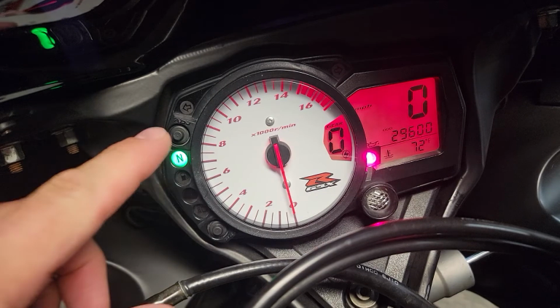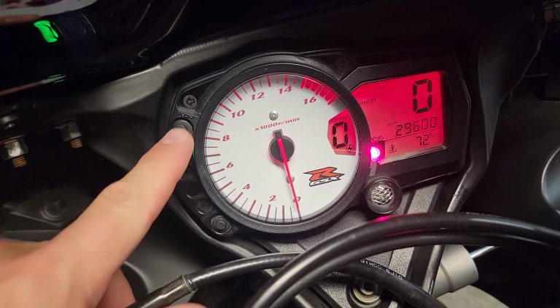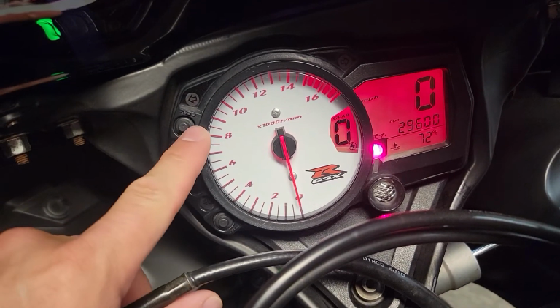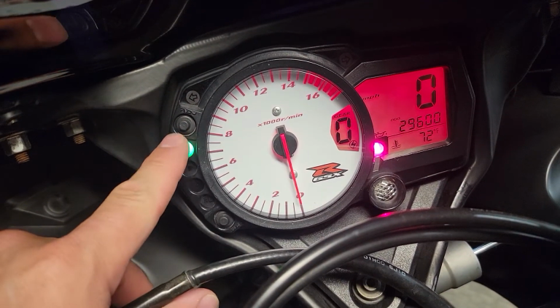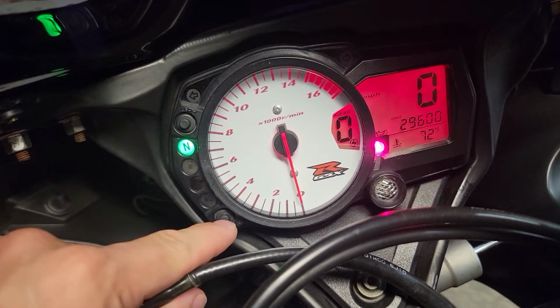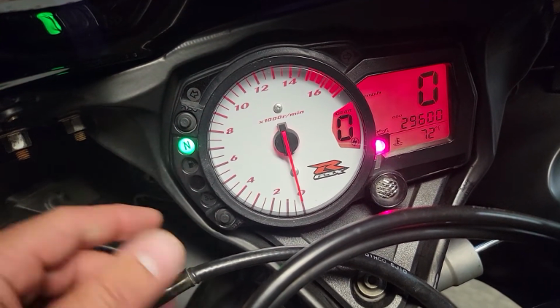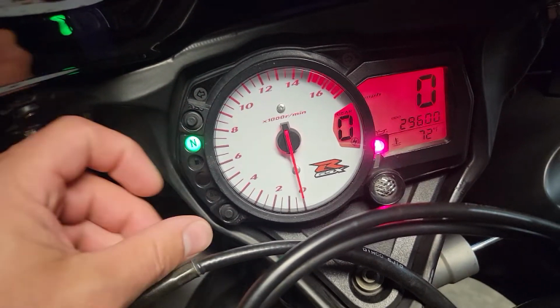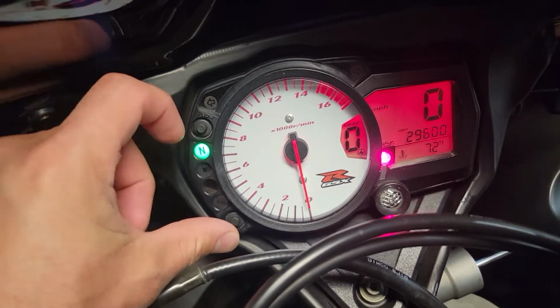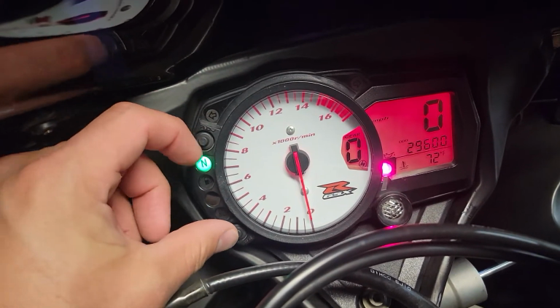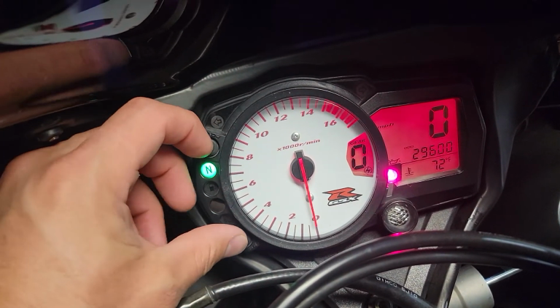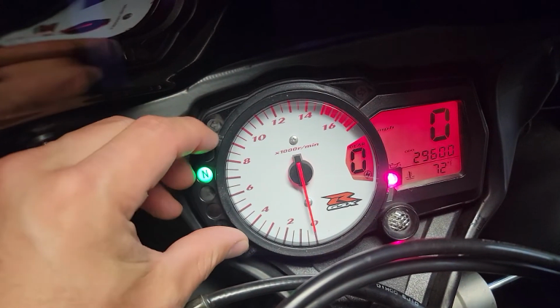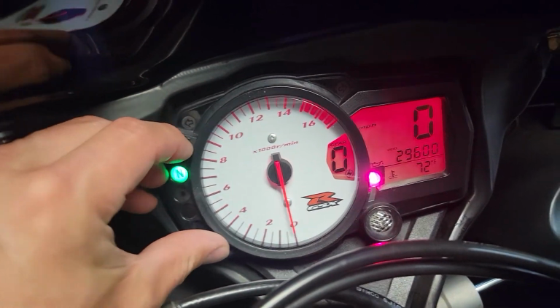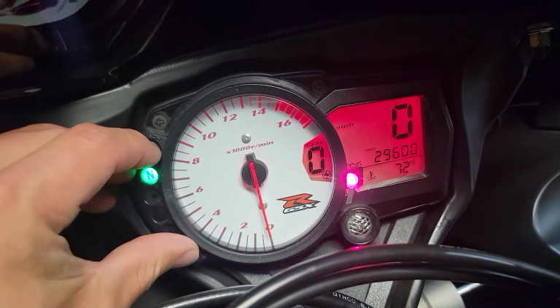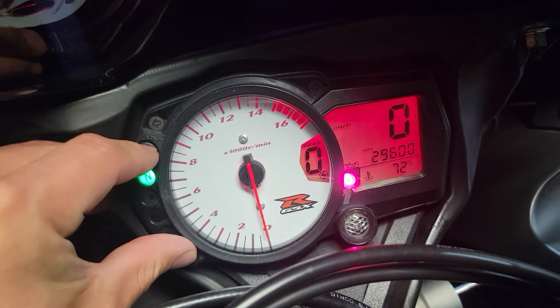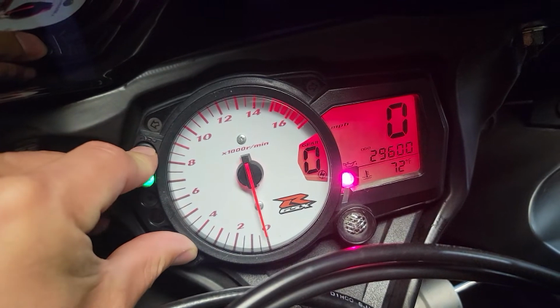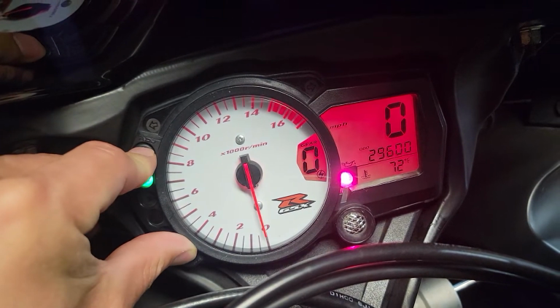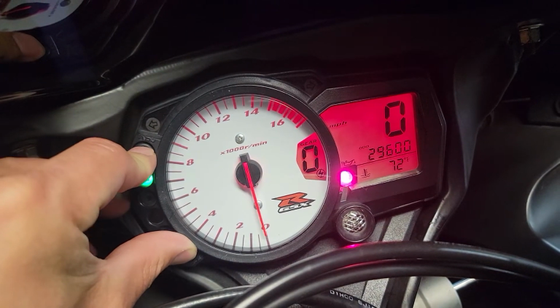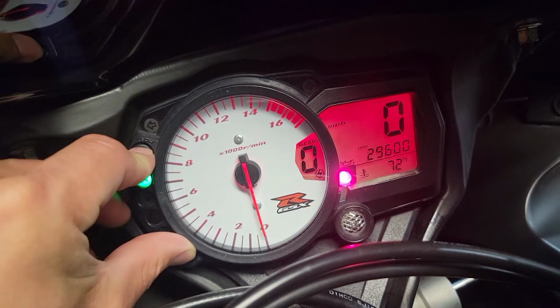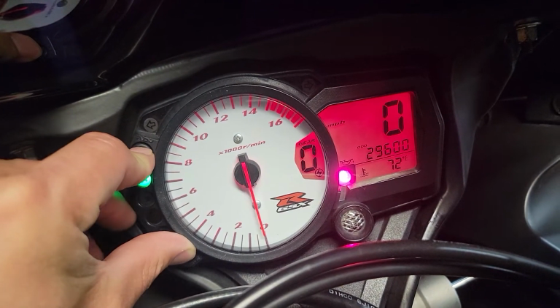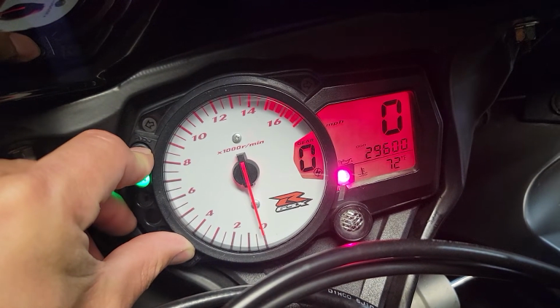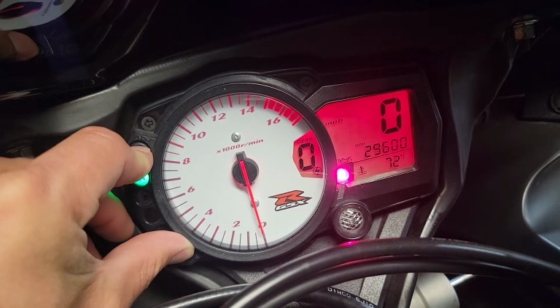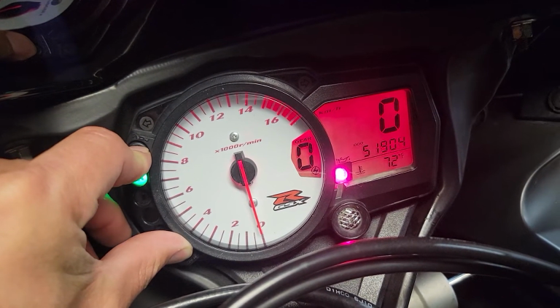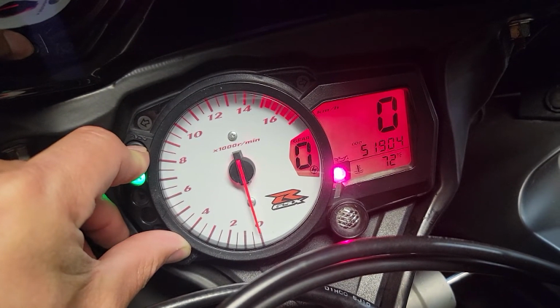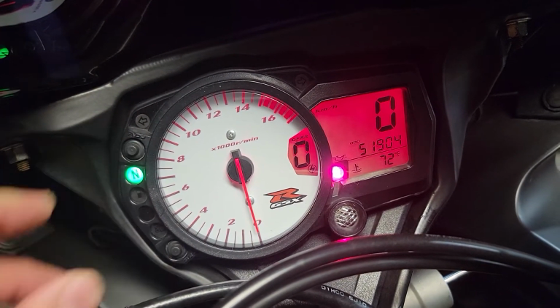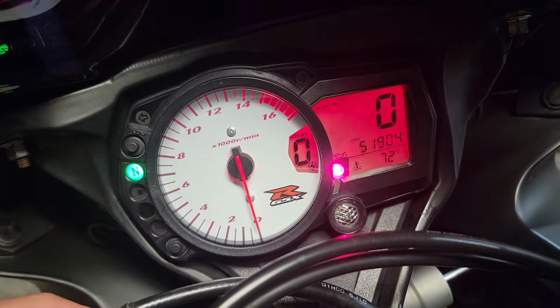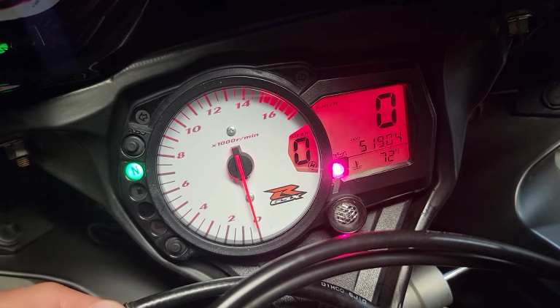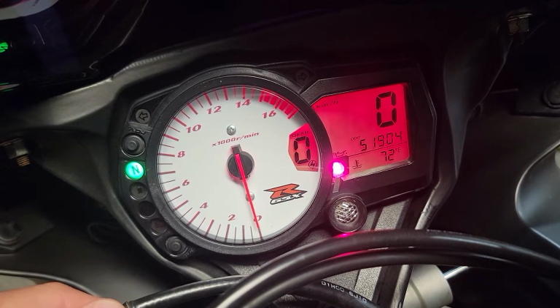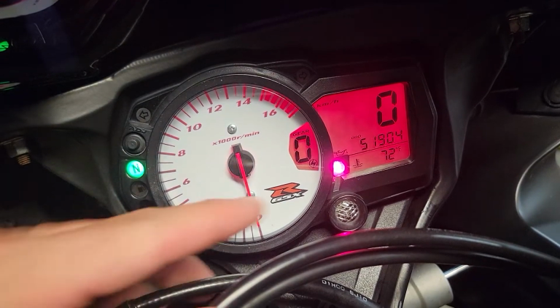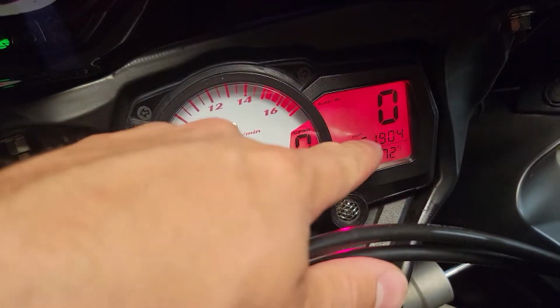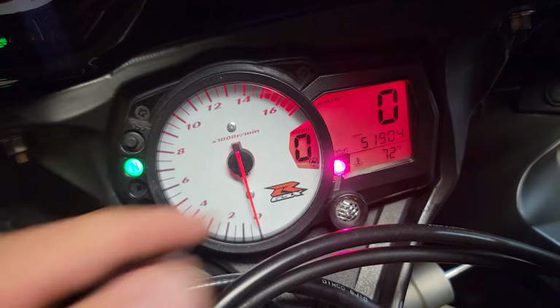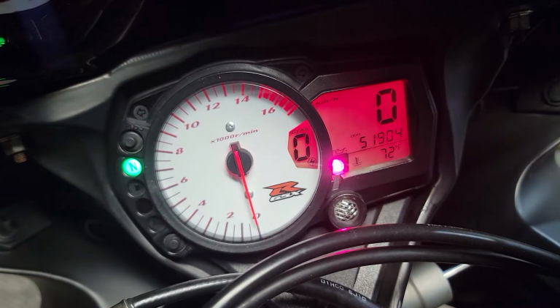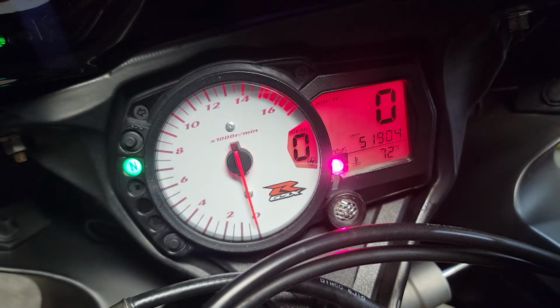These two buttons right here — adjust and select — are what you're going to want to use. Simply hold these both down and watch over on the screen. That's going to flip over now to kilometers per hour and also change your odometer to match.